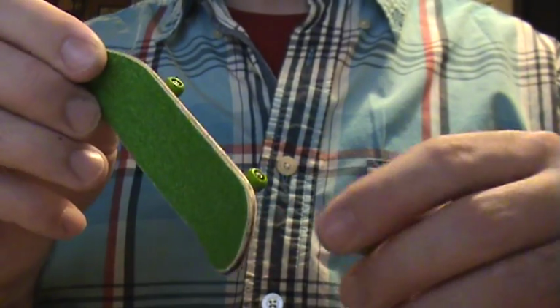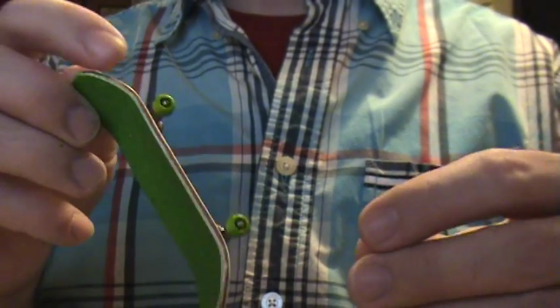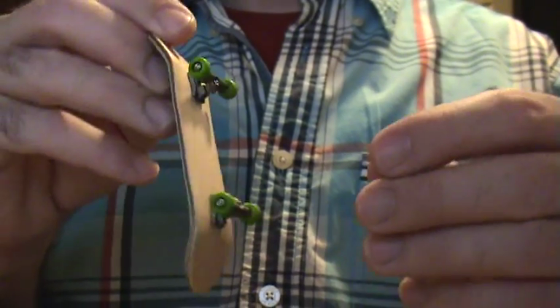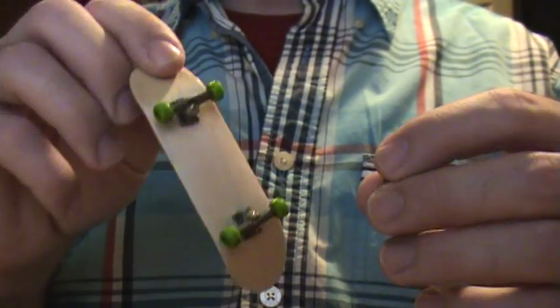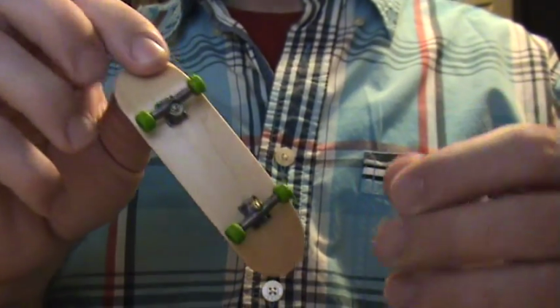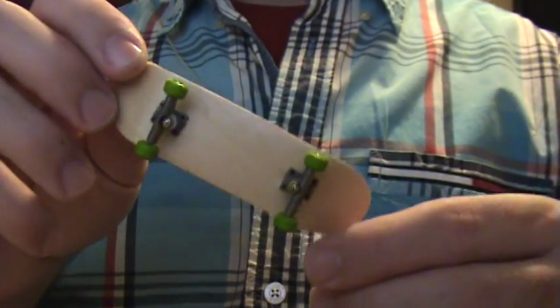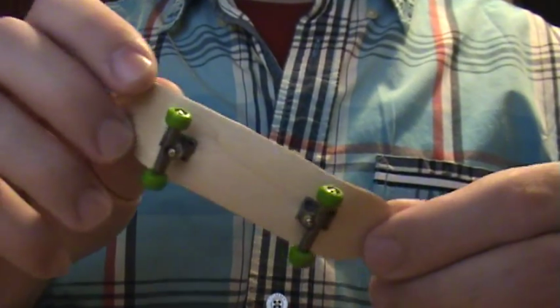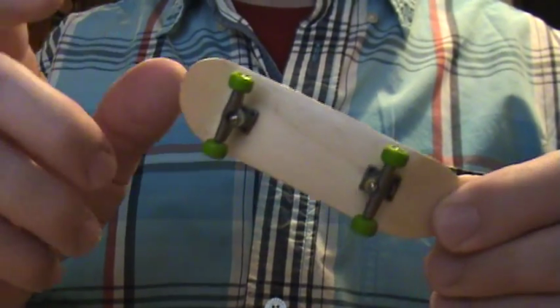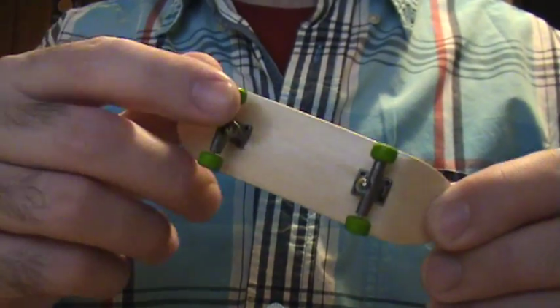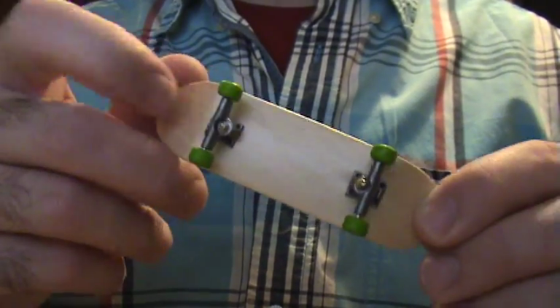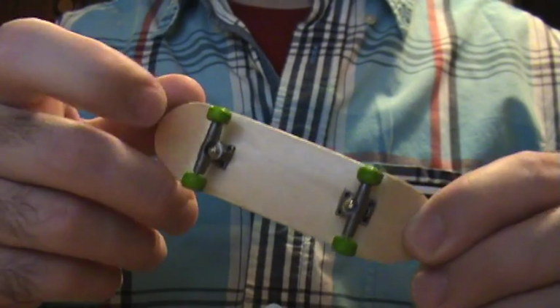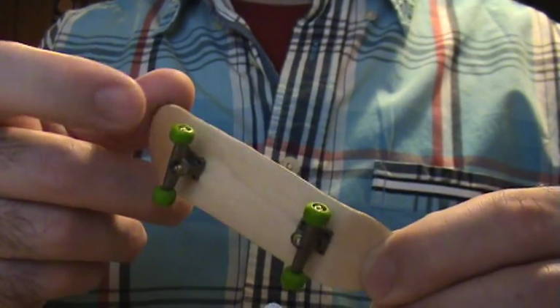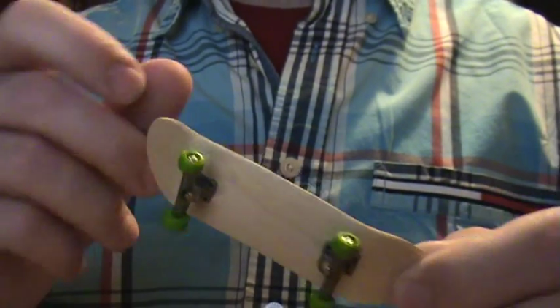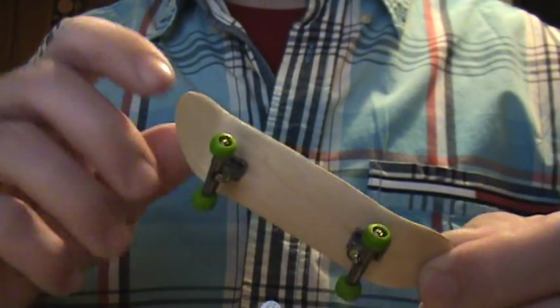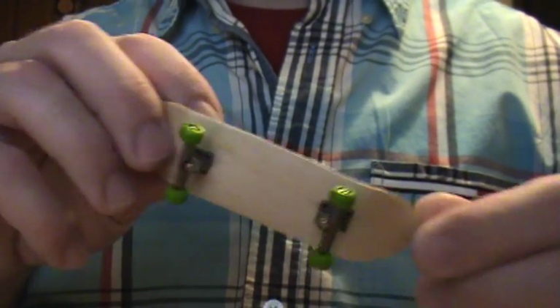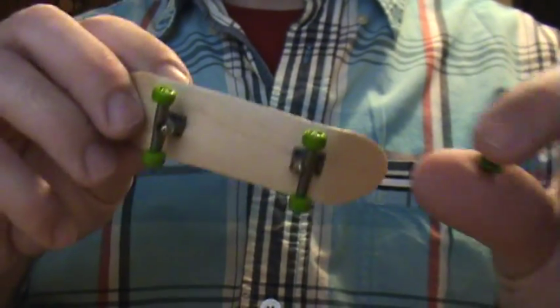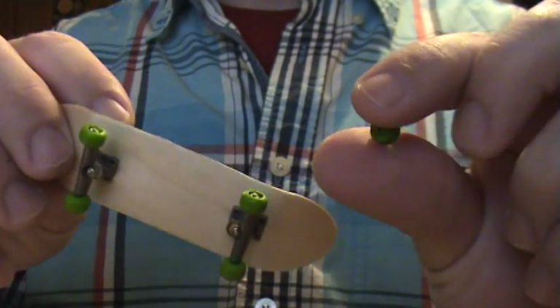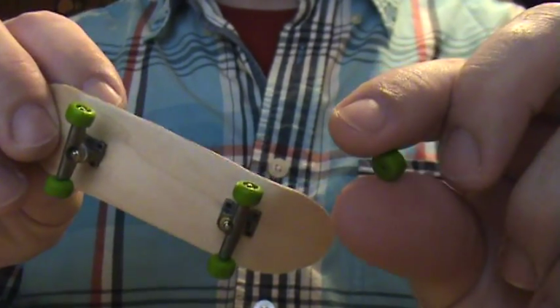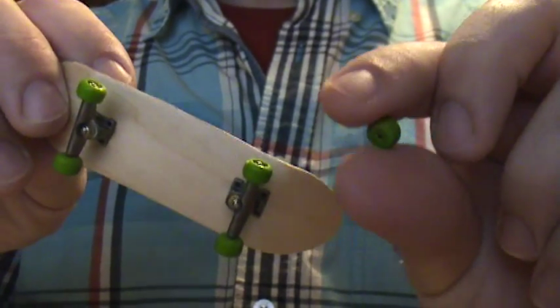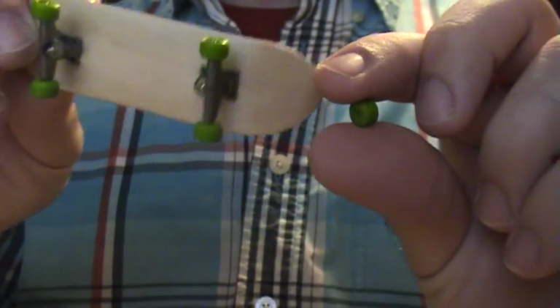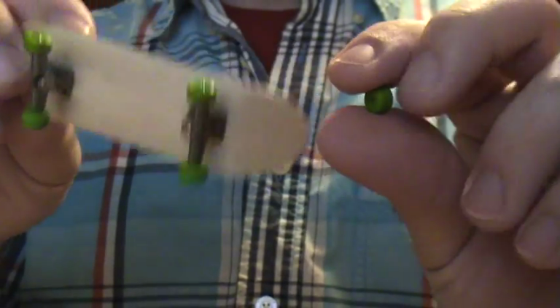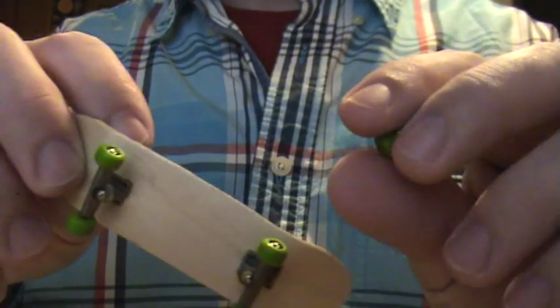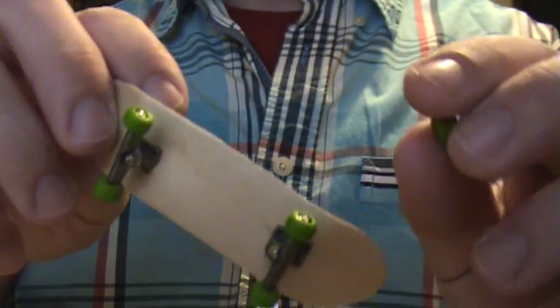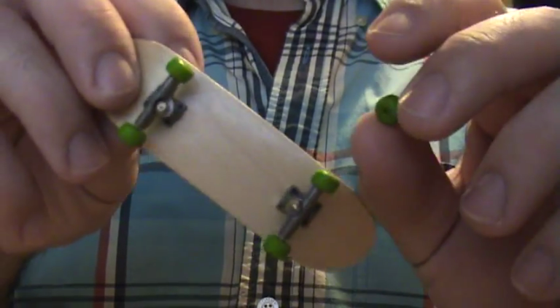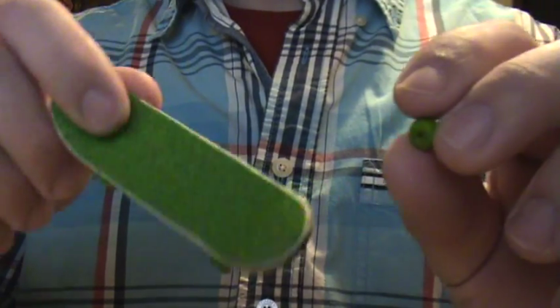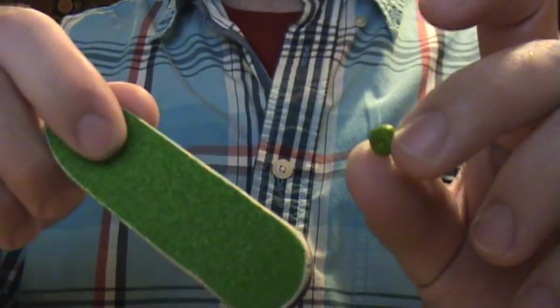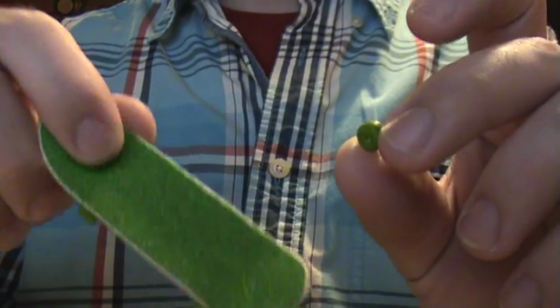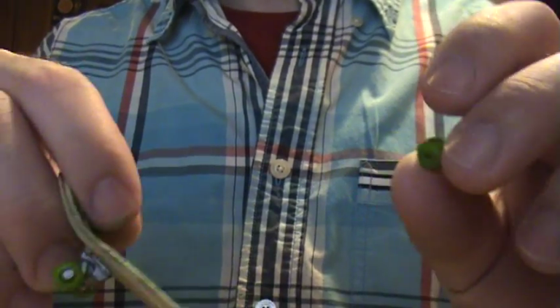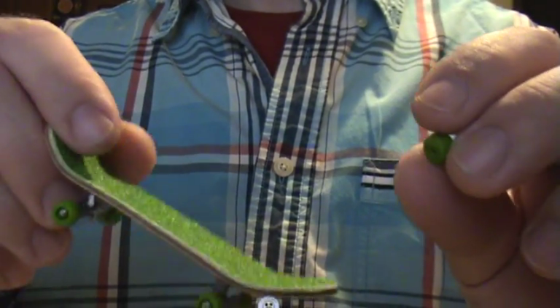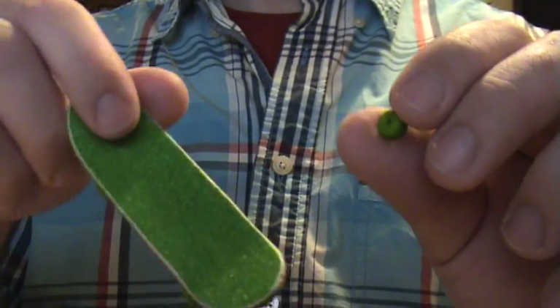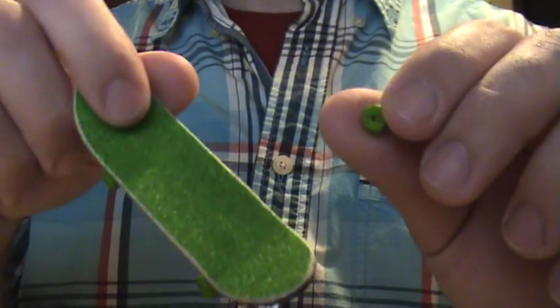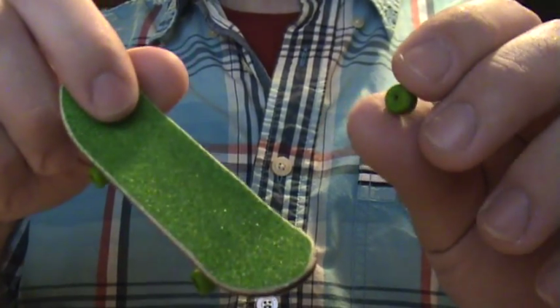The color is very close between the grip and the wheels, so it's crazy. If you're getting tired of rolling Tech Deck color wheels, for $2.99 you can get five with a piece of grip. I mean, it's the deal of the year.